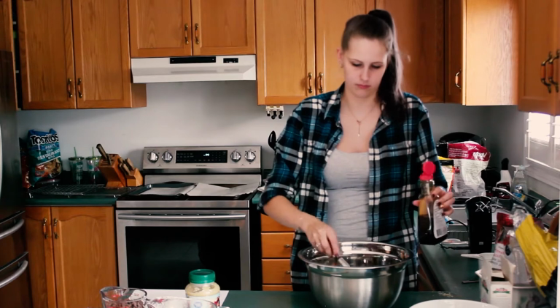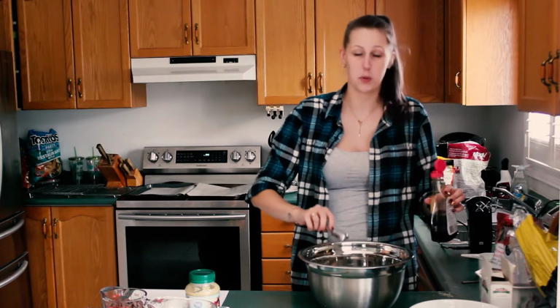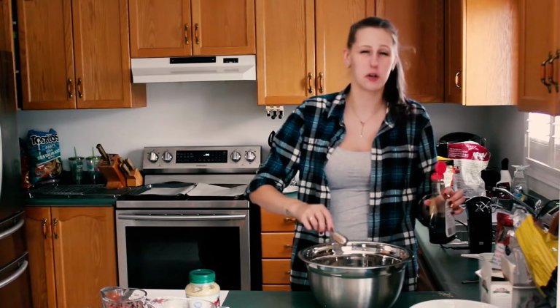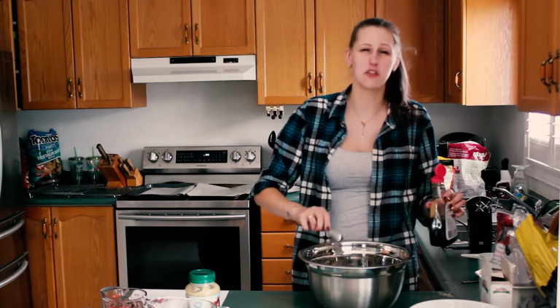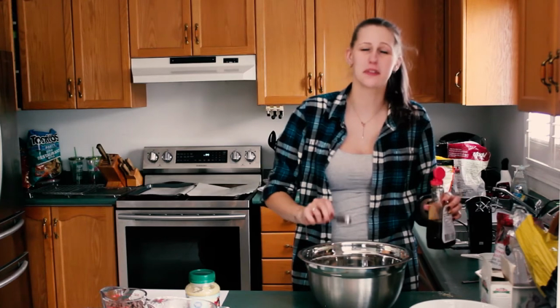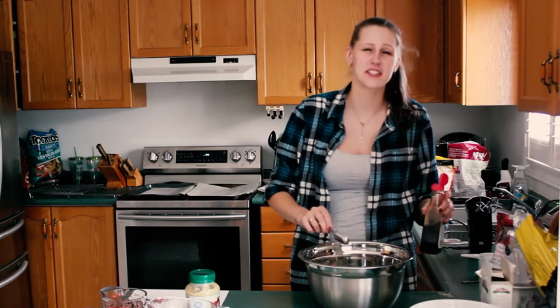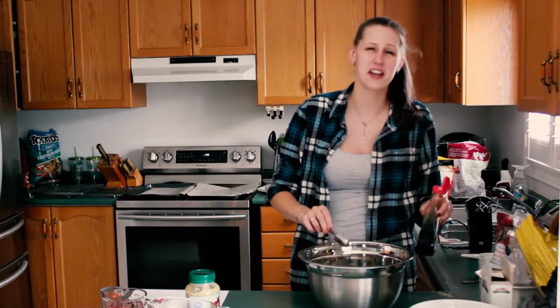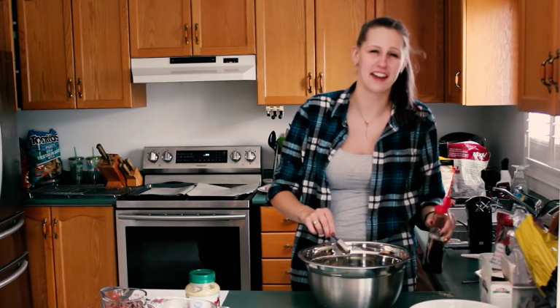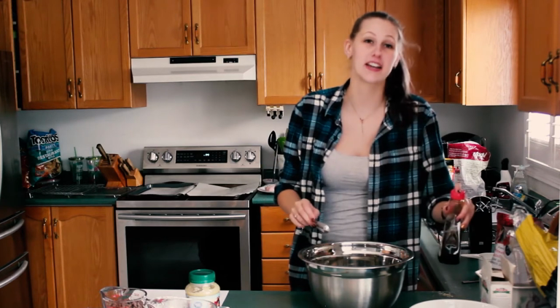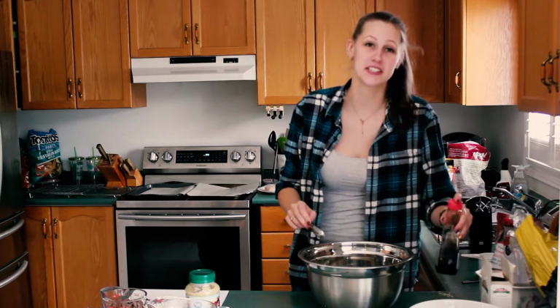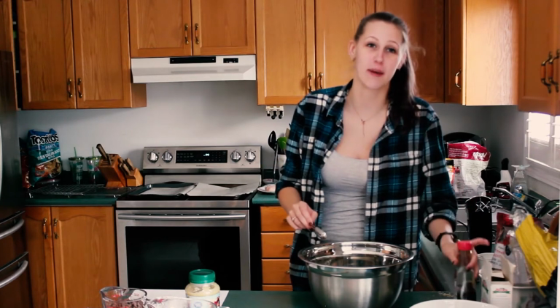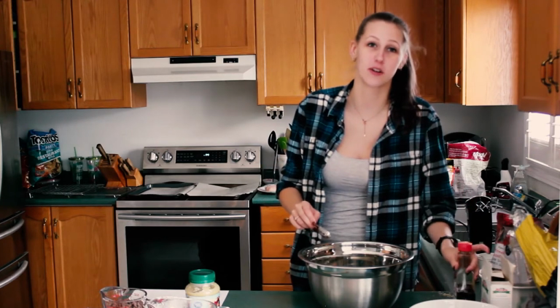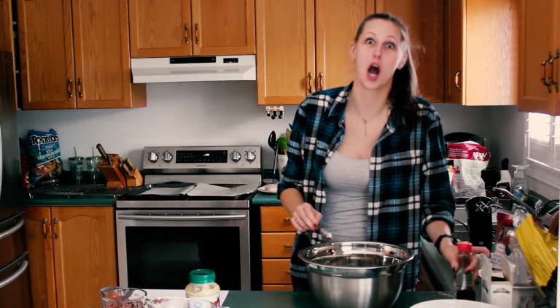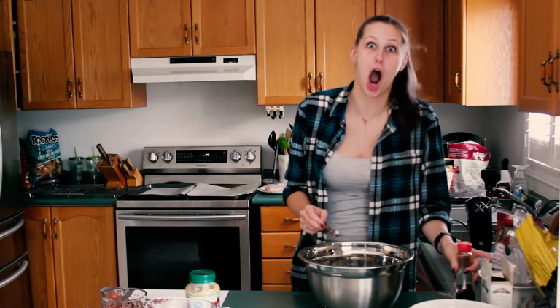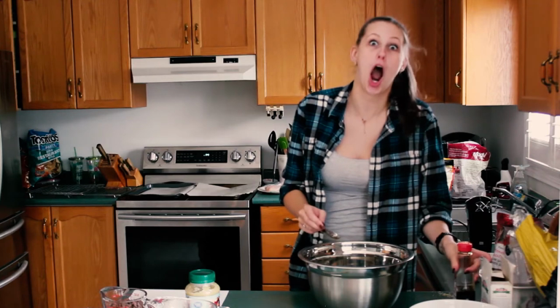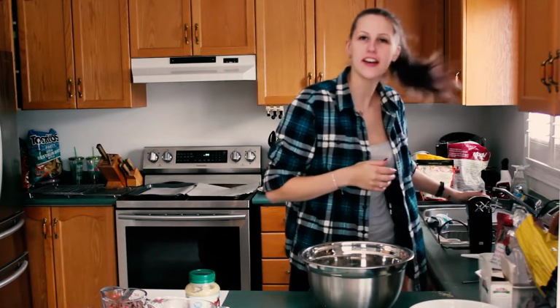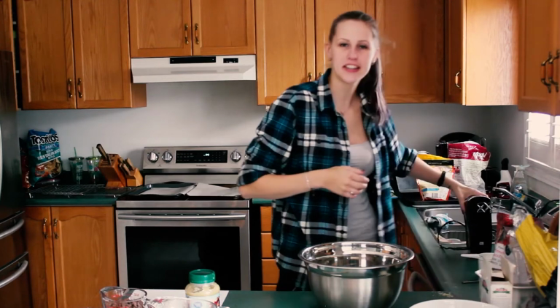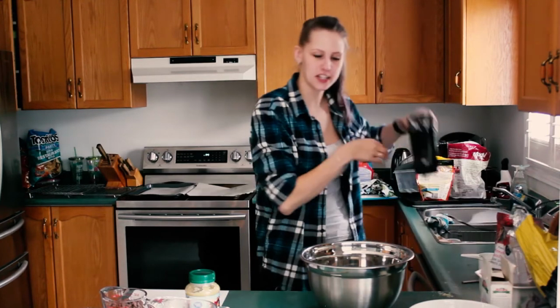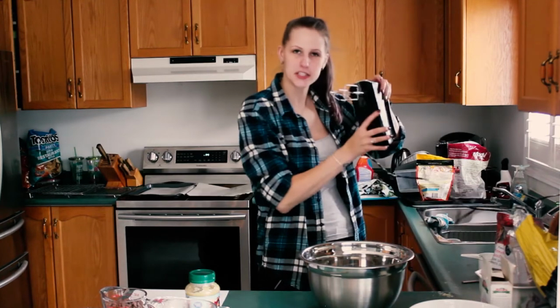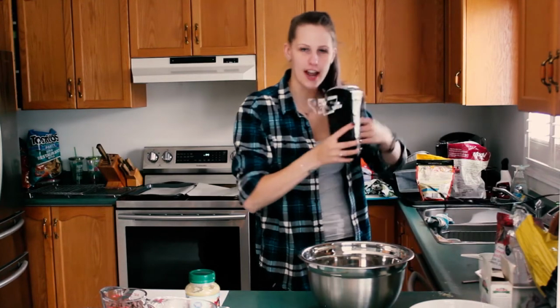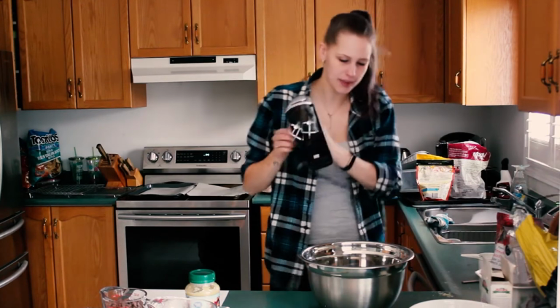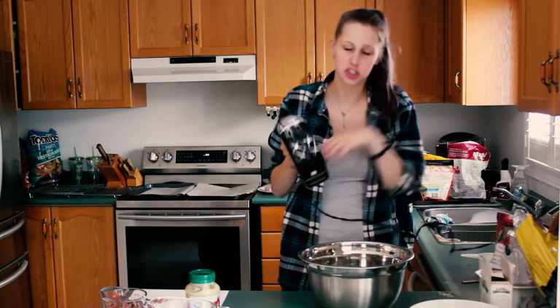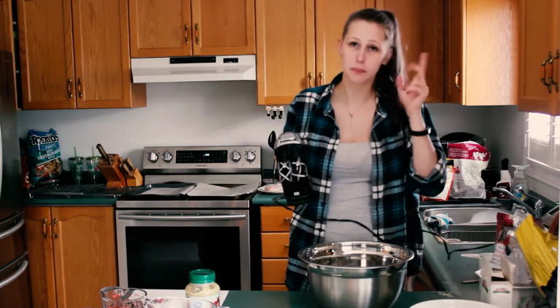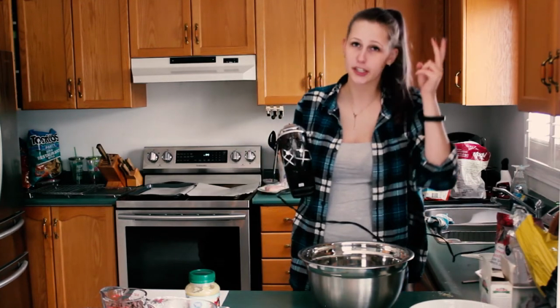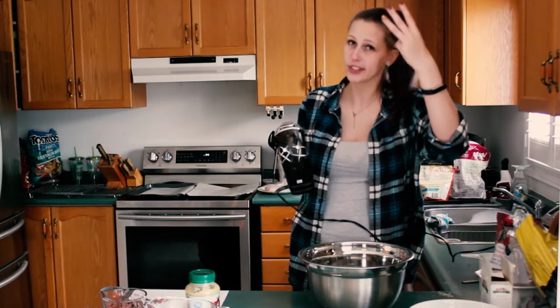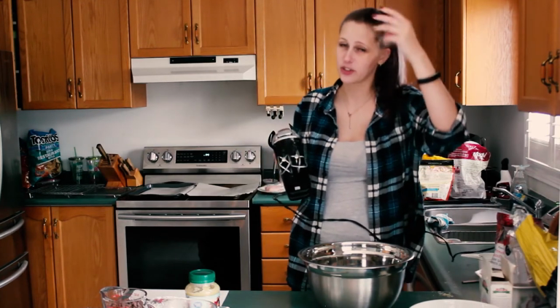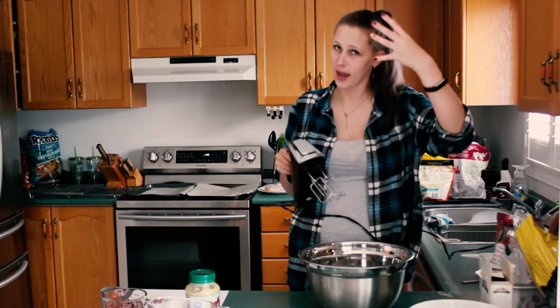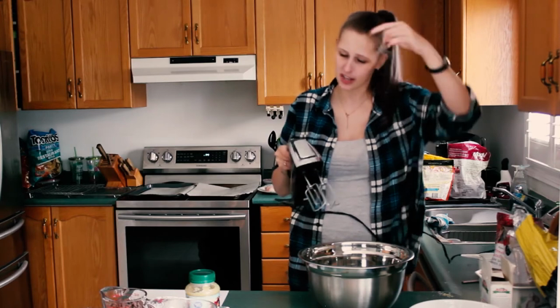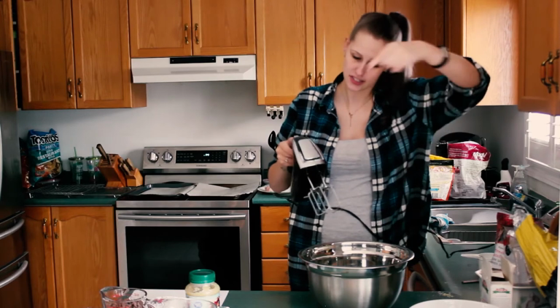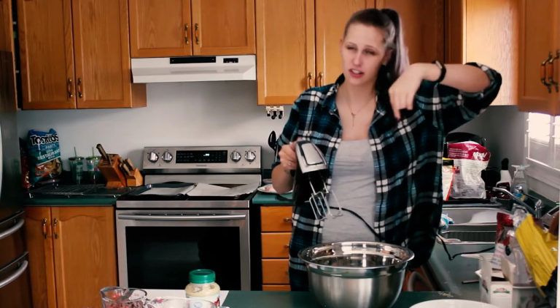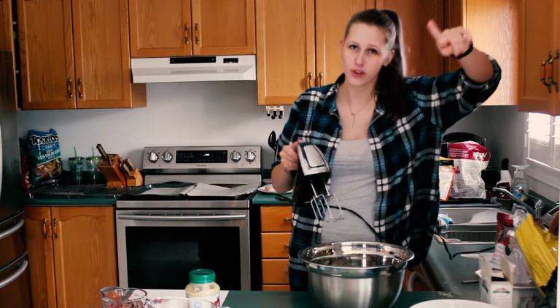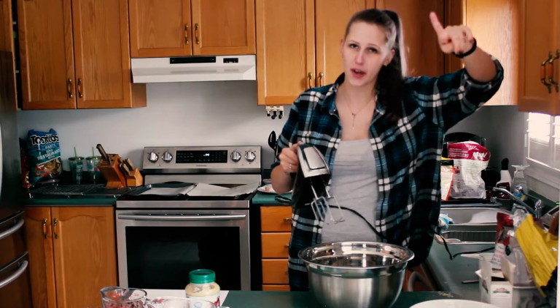We went a little bit over, but that's okay. My assistant is in the background going — and then you take your mixer and you mix your sugar, butter, vanilla extract, and applesauce together very well.